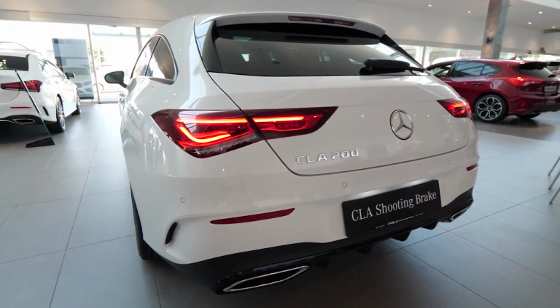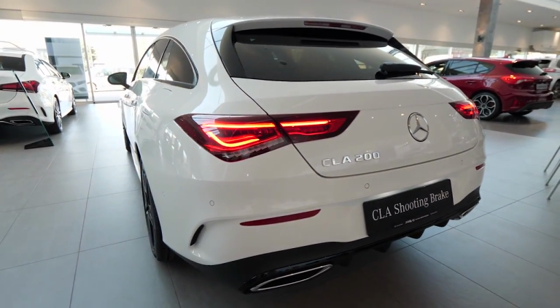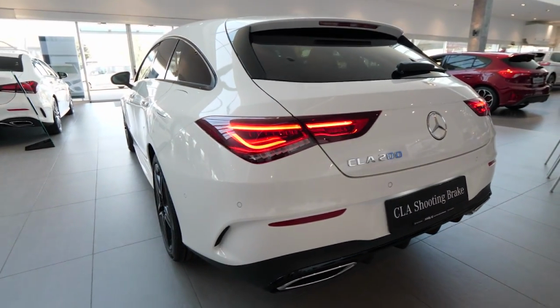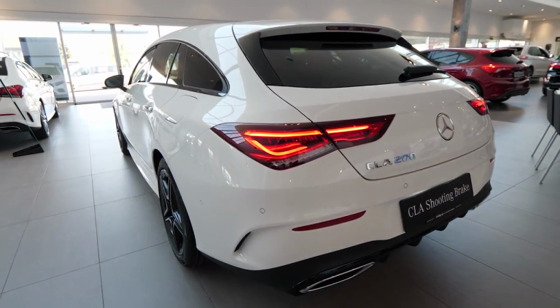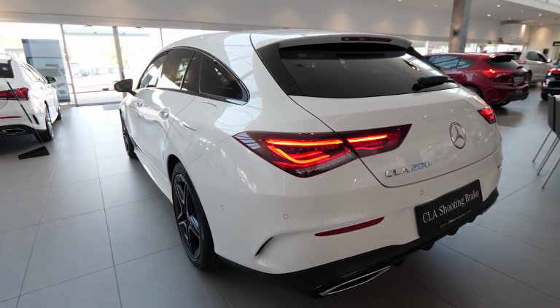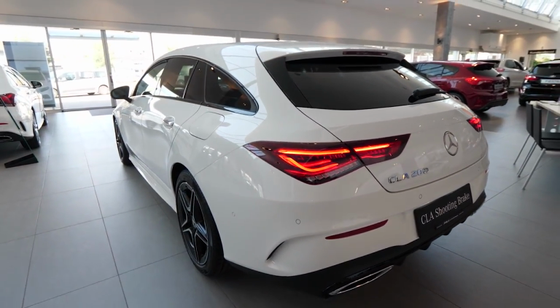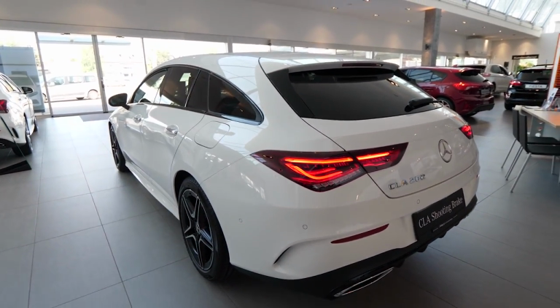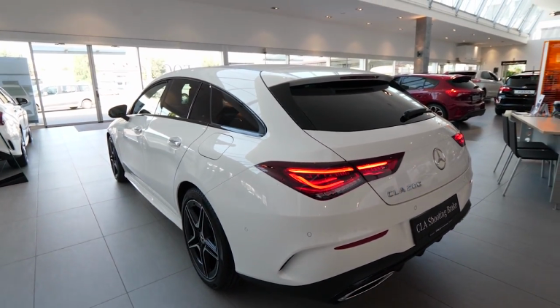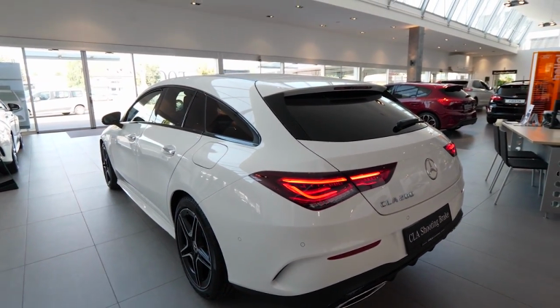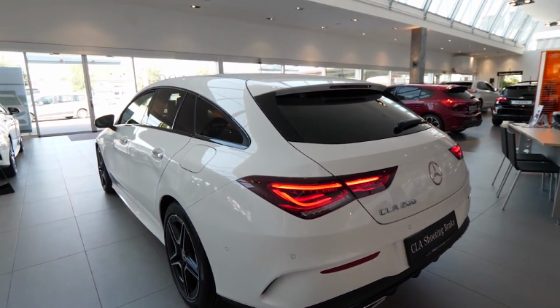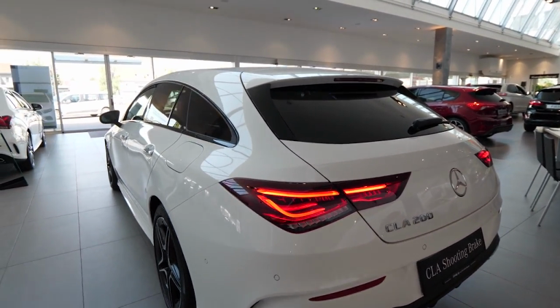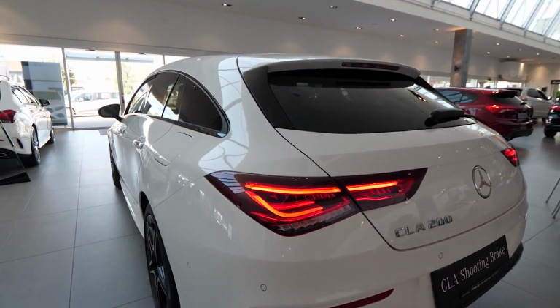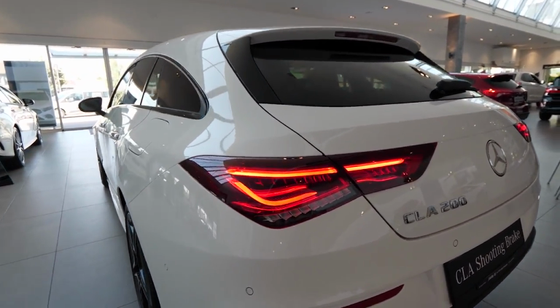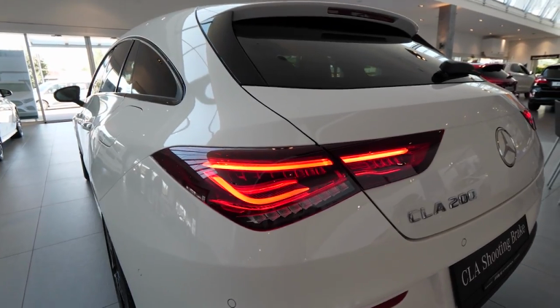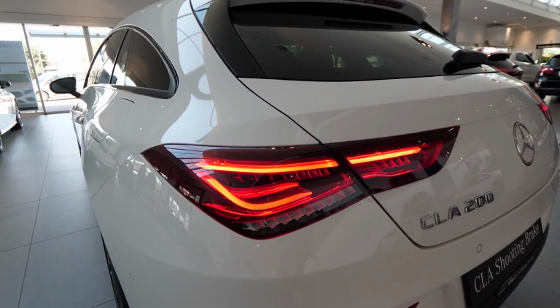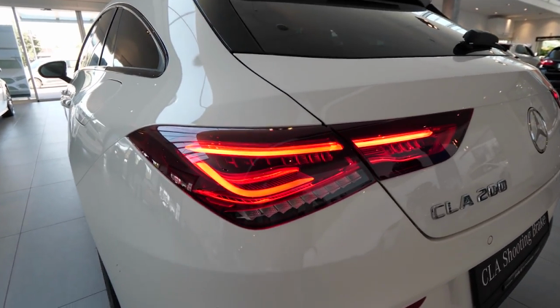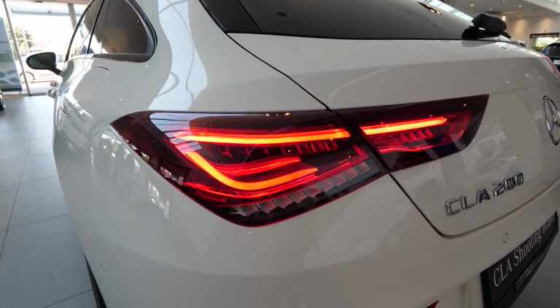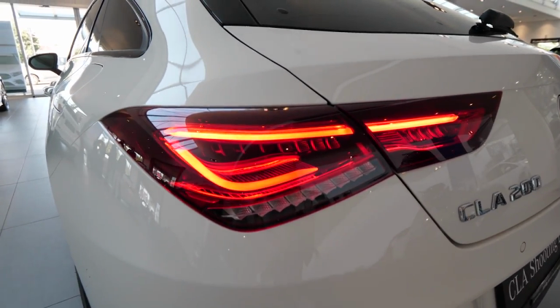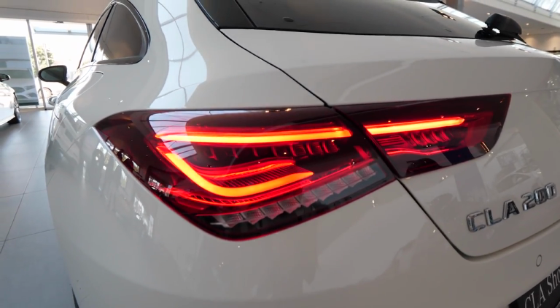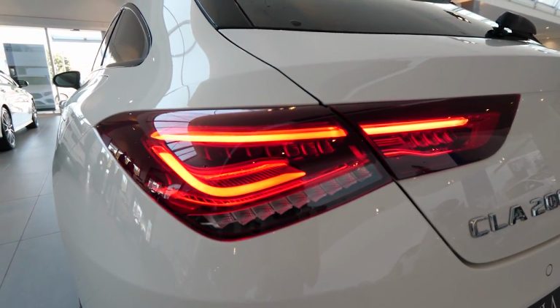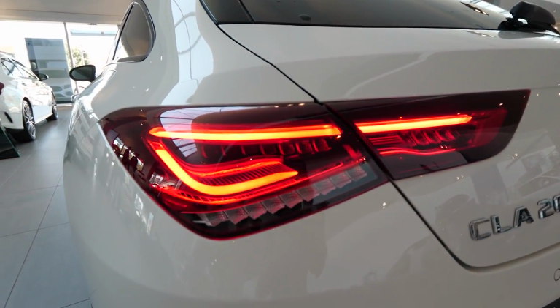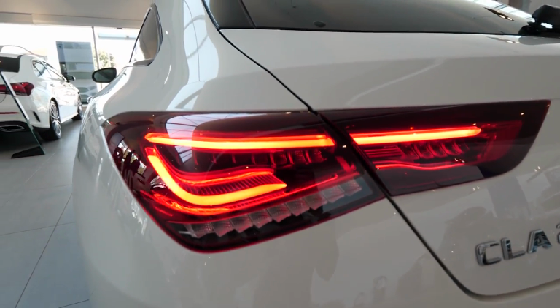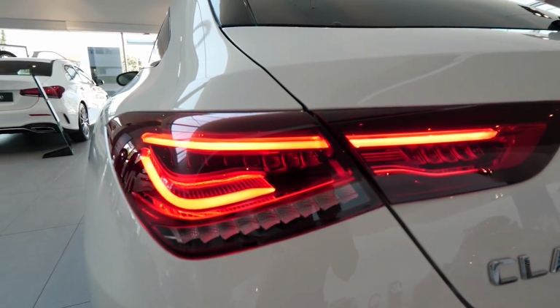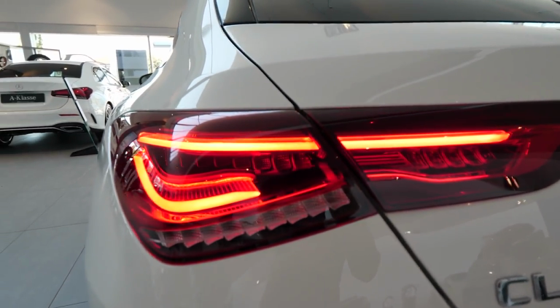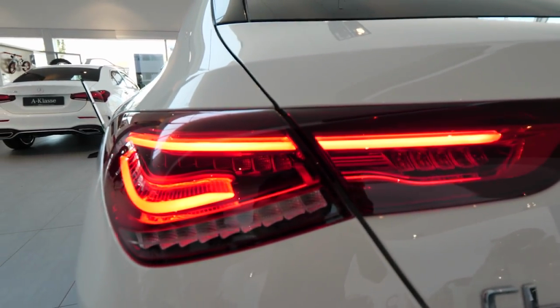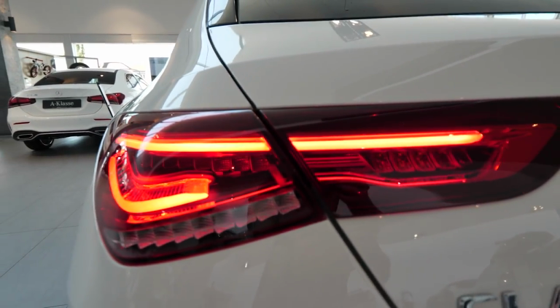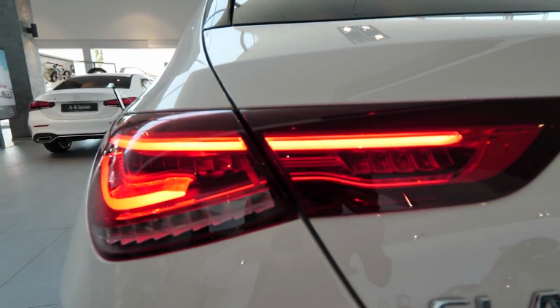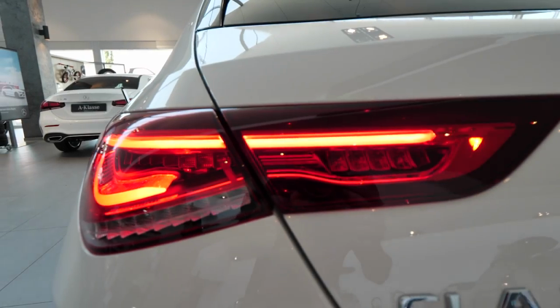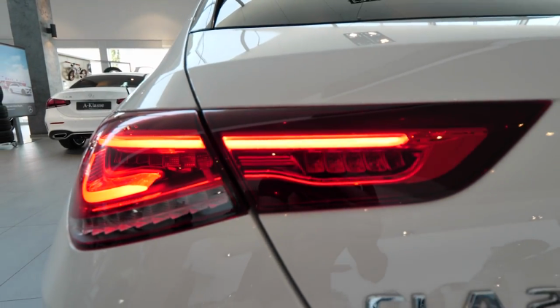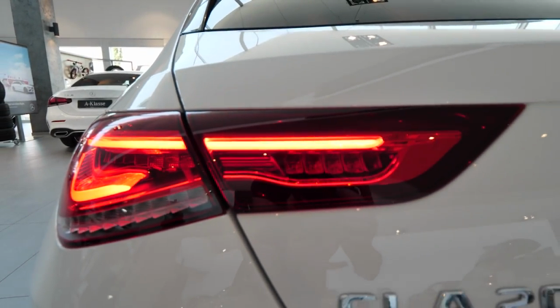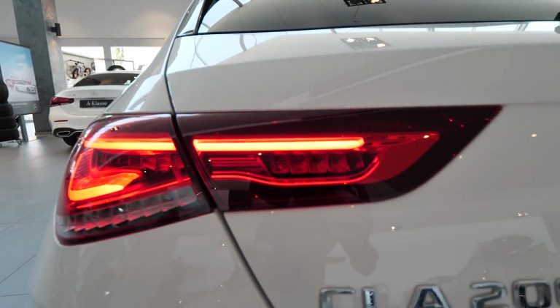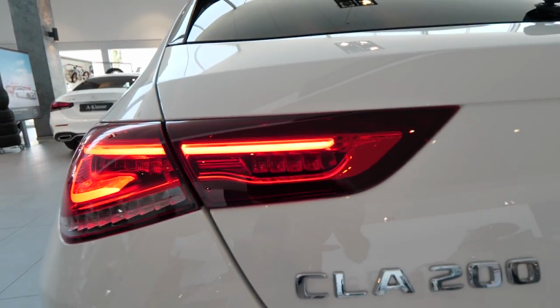The full LED lights are also in the back of the car. They have an interesting 3D shape — it looks like 3D and is absolutely gorgeous in my opinion.